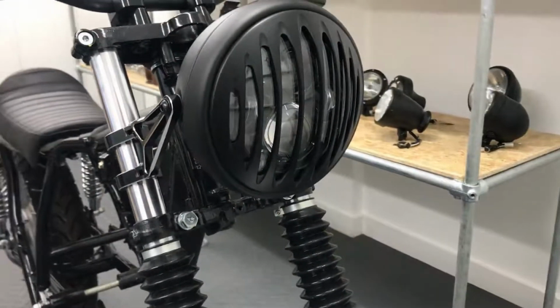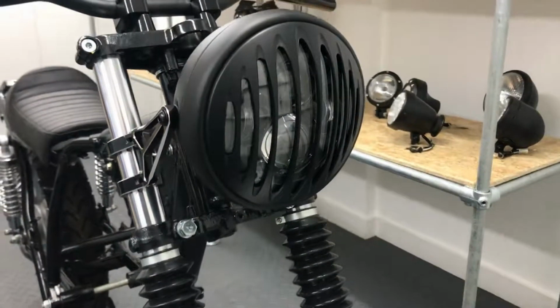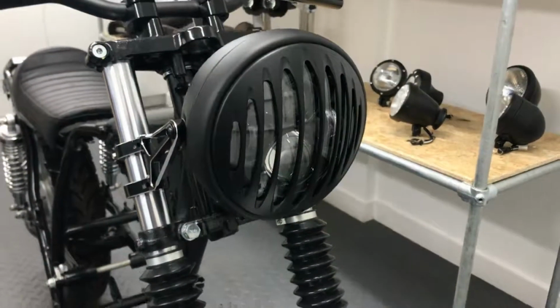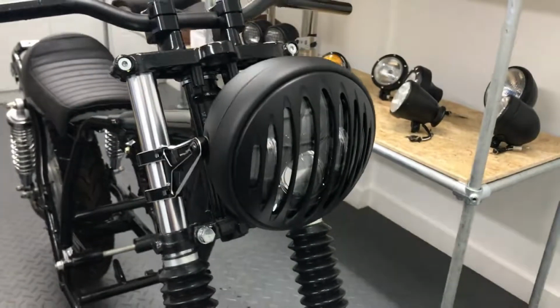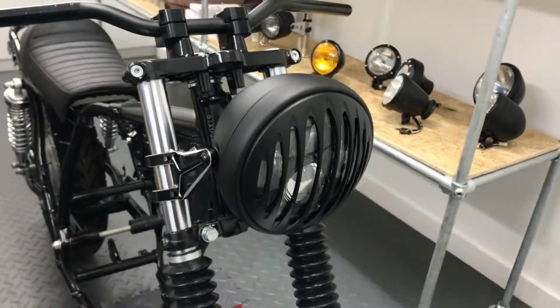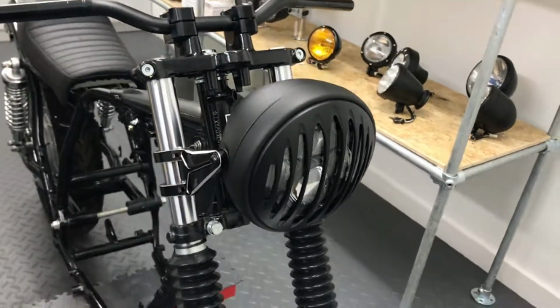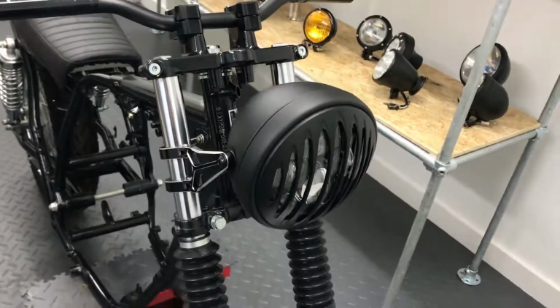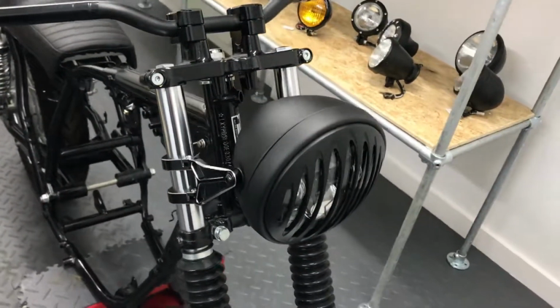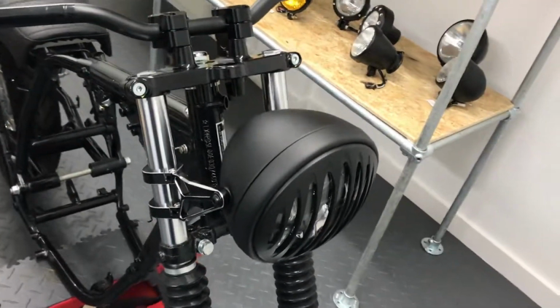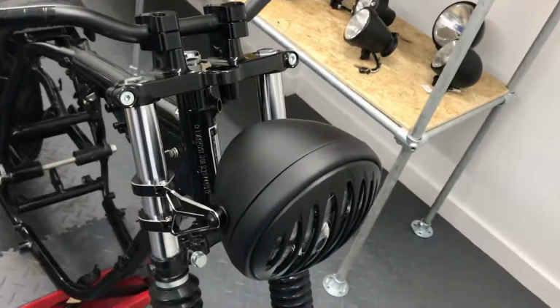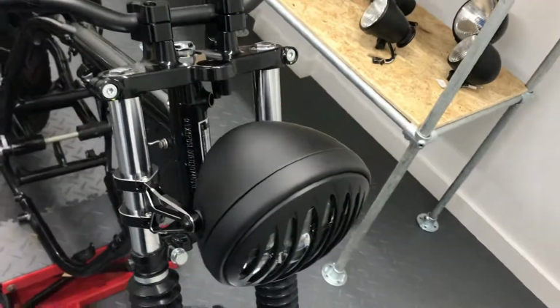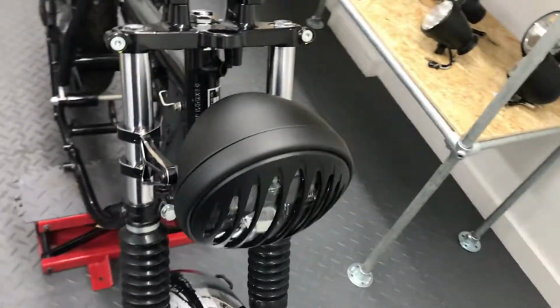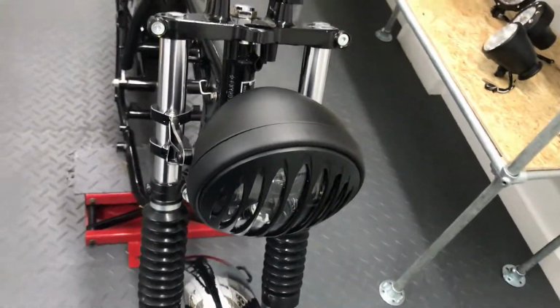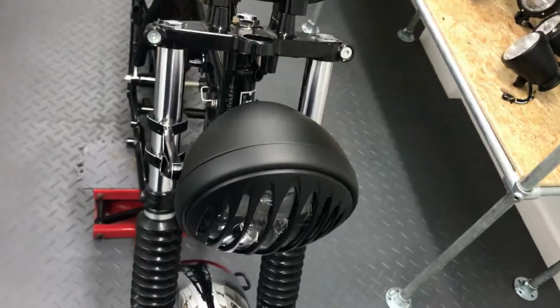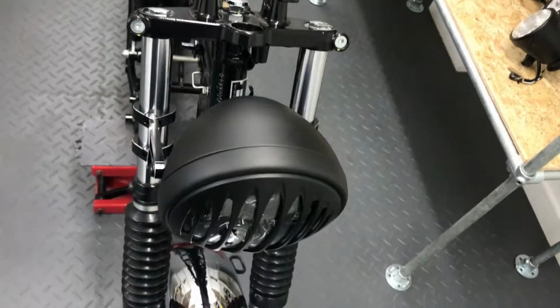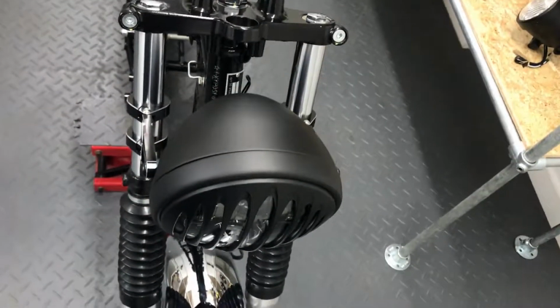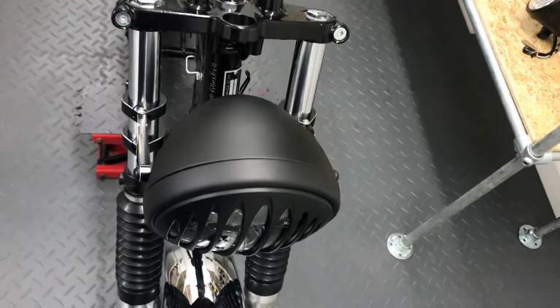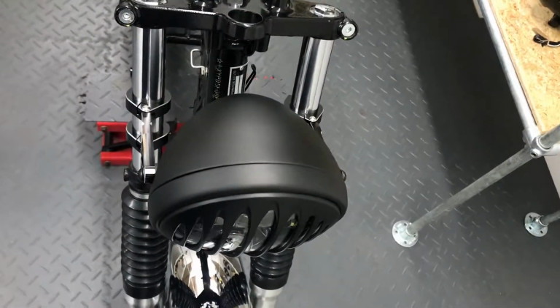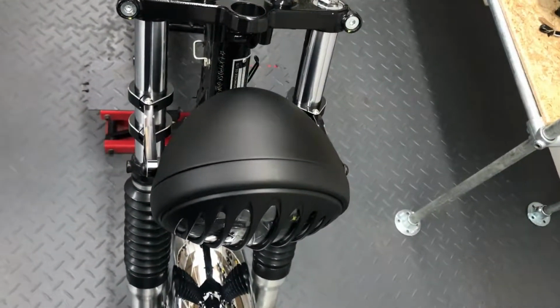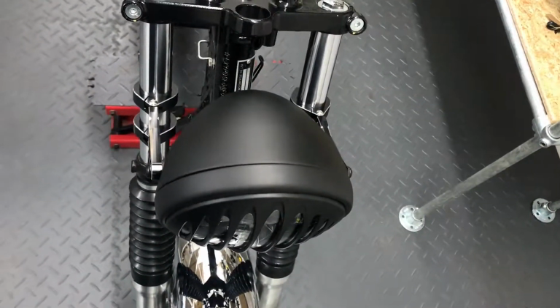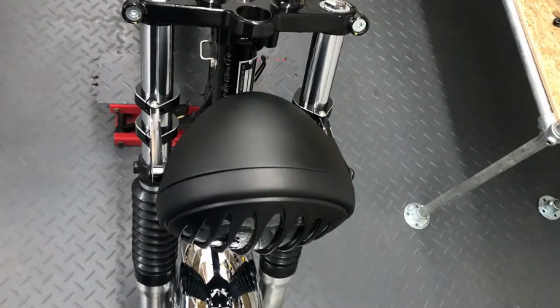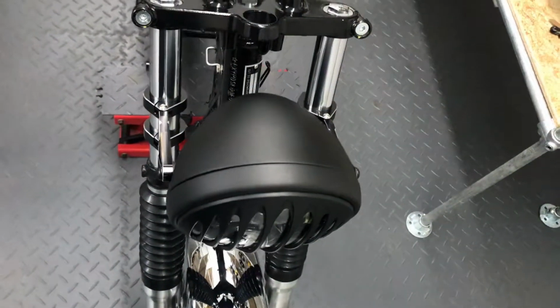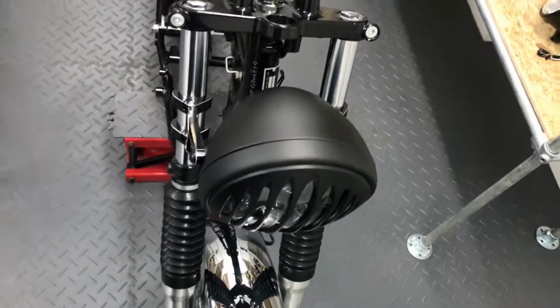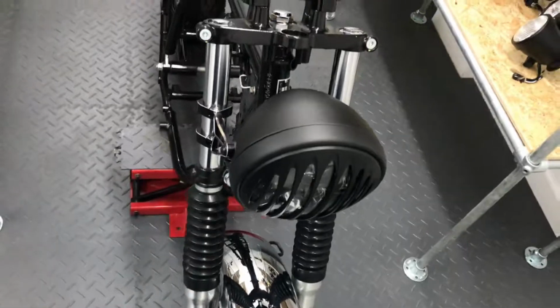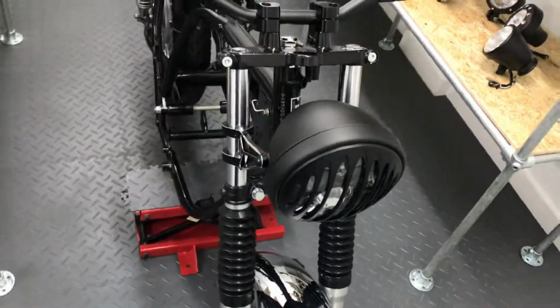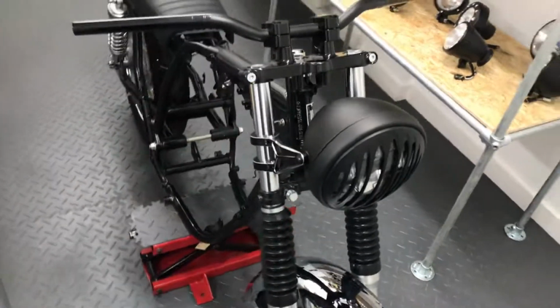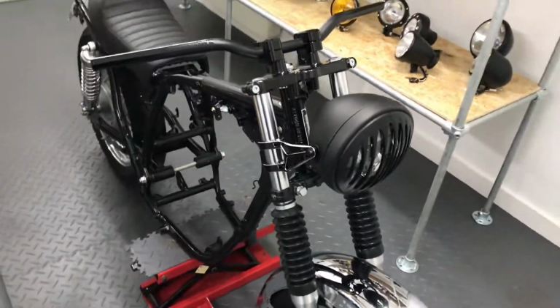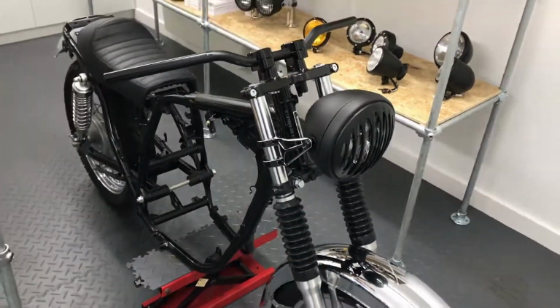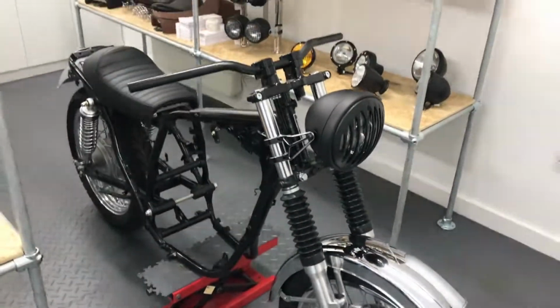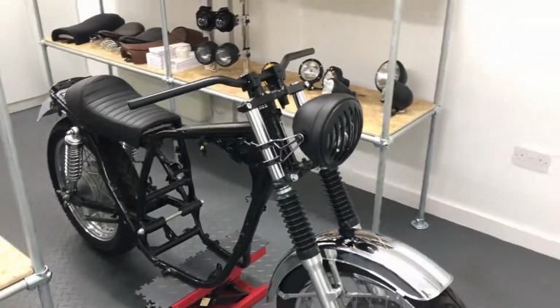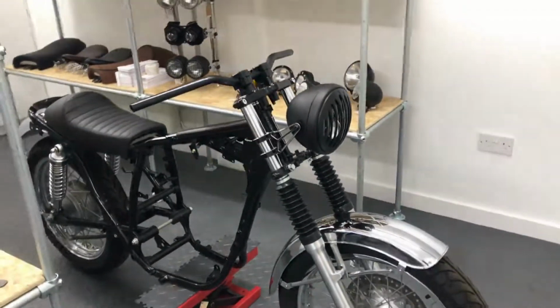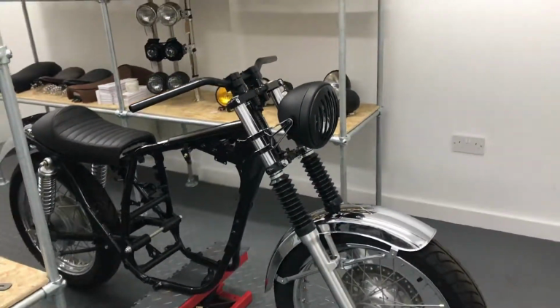Our side mount headlight sizes range from 5 and 3 quarter inches to 7.7 inches in diameter, and nearly all come with a glass lens. You can even opt for them with a mesh or prison grille, and all are canvas compatible.